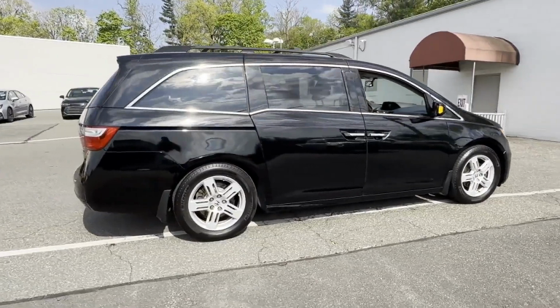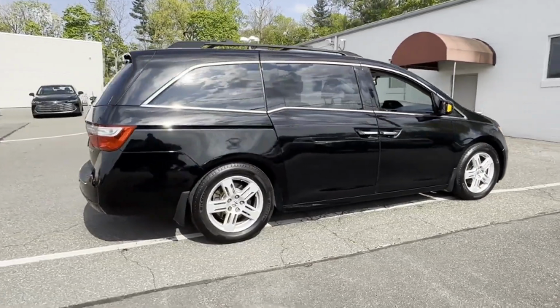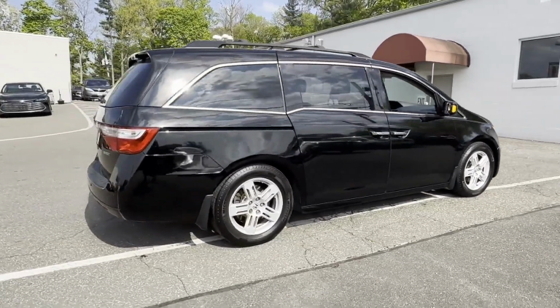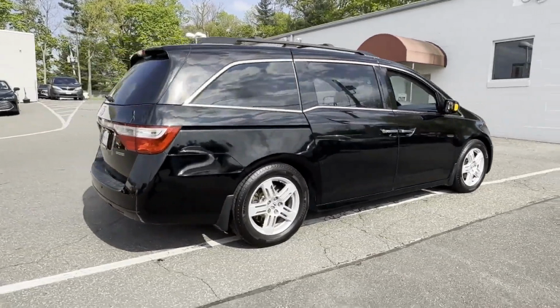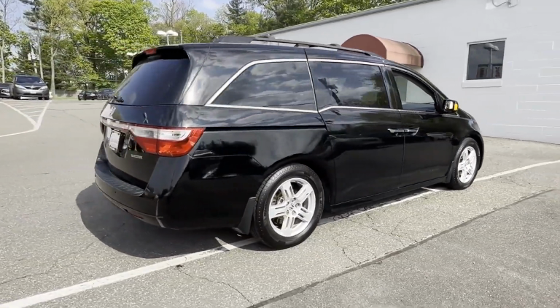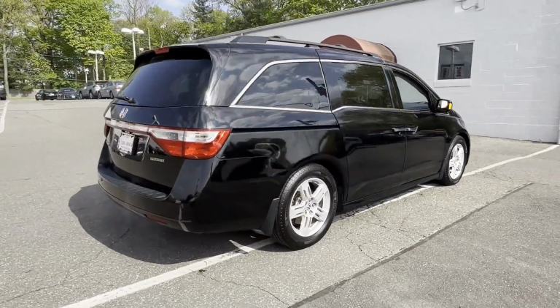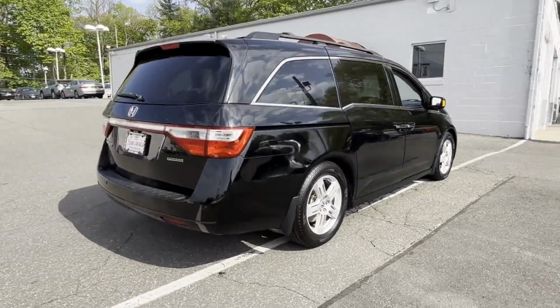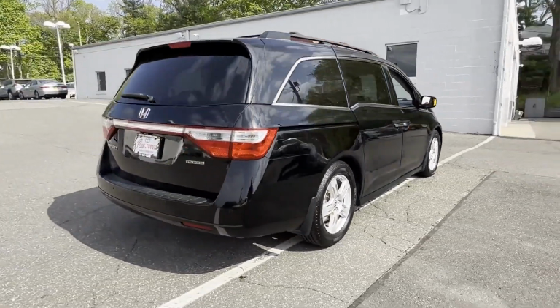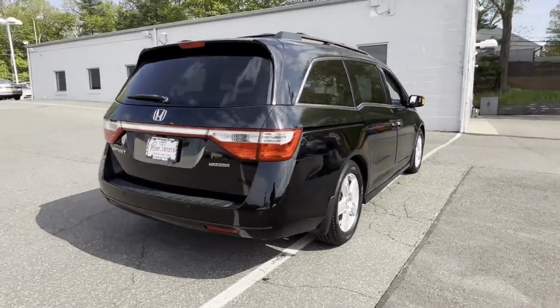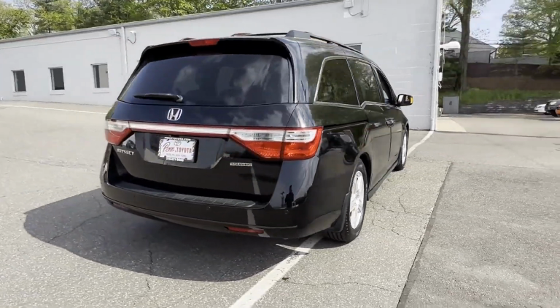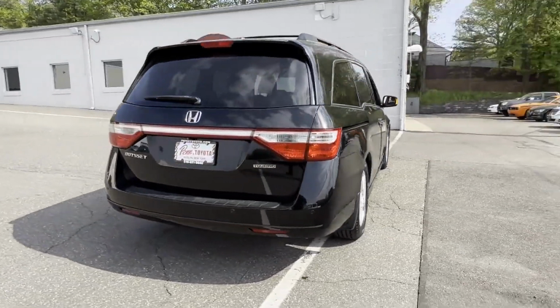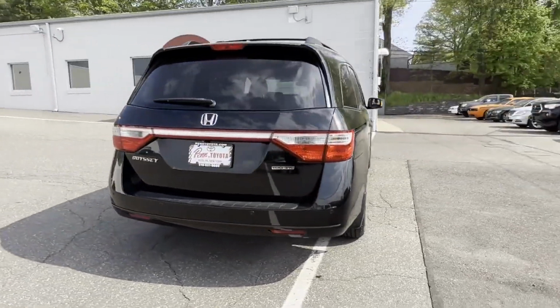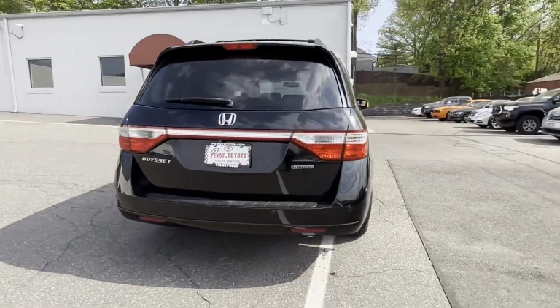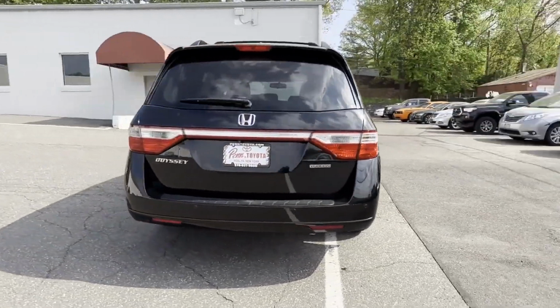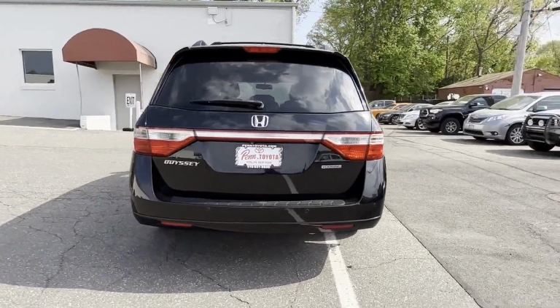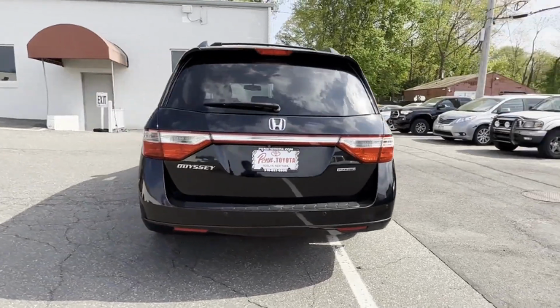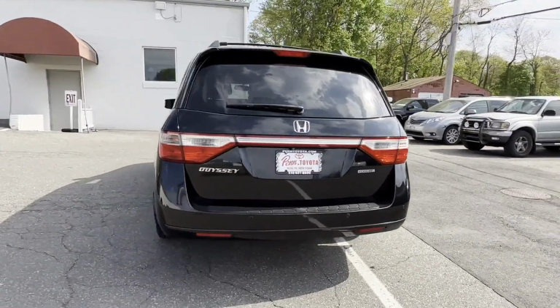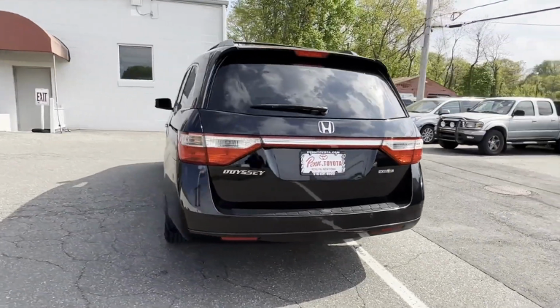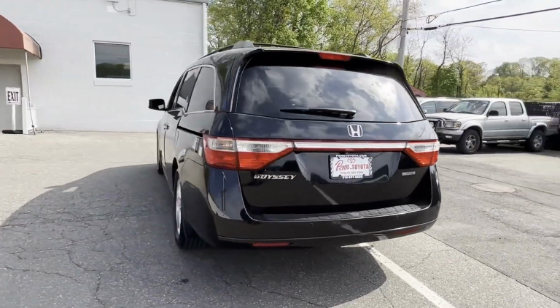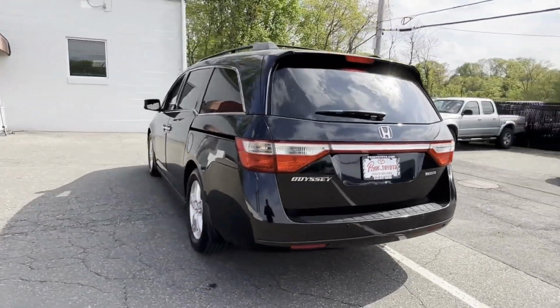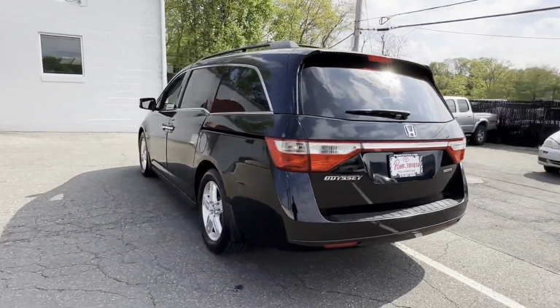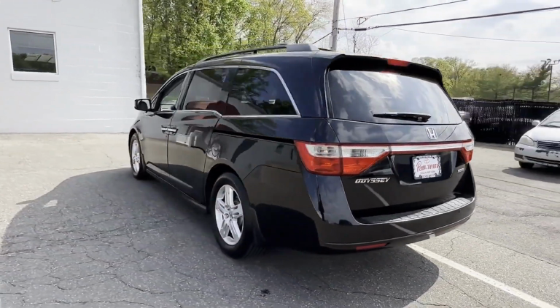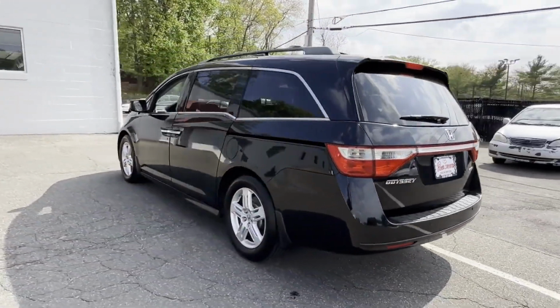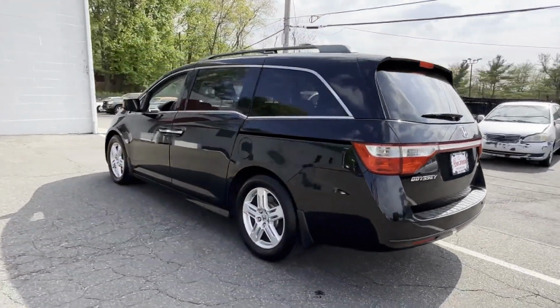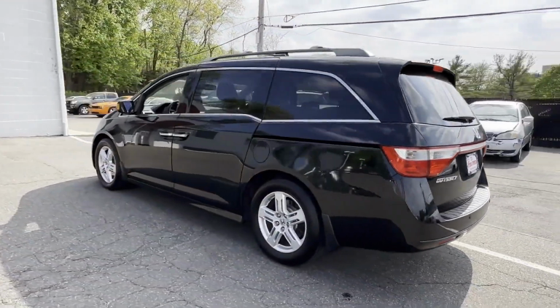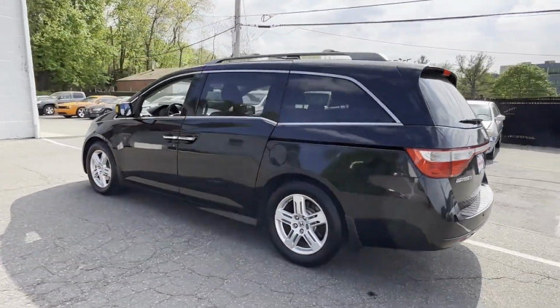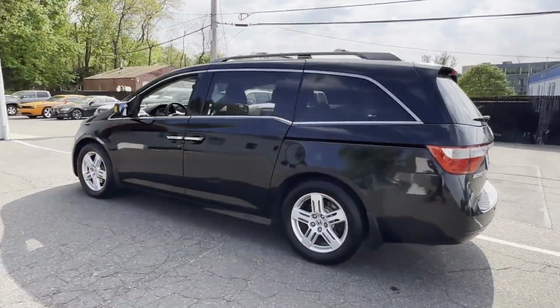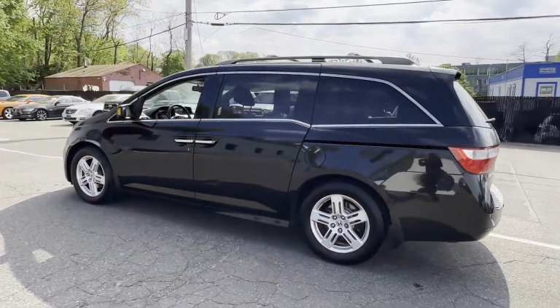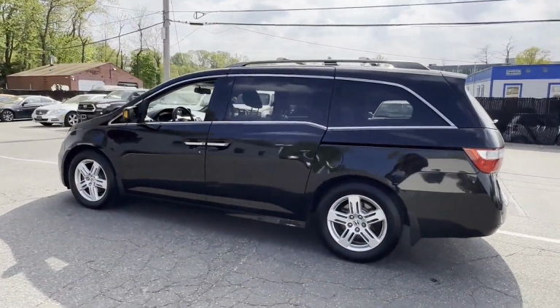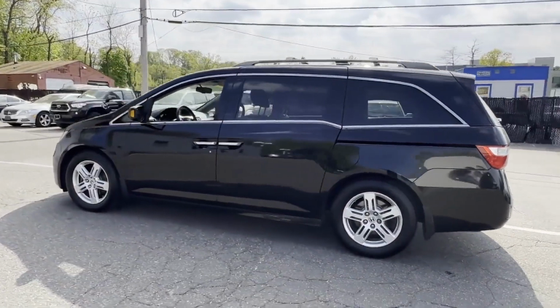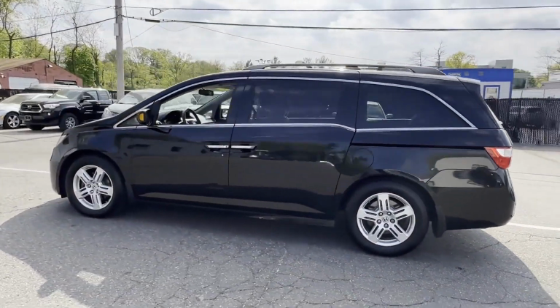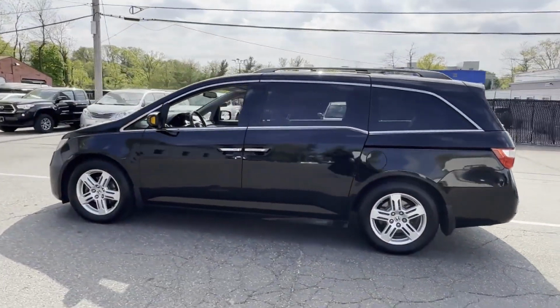Side view mirrors with turn signals. Entertainment system. Satellite radio. Navigation. Premium sound system. Multi-zone air conditioning. Parking aid sensor.